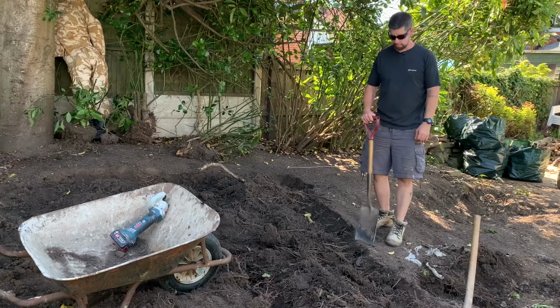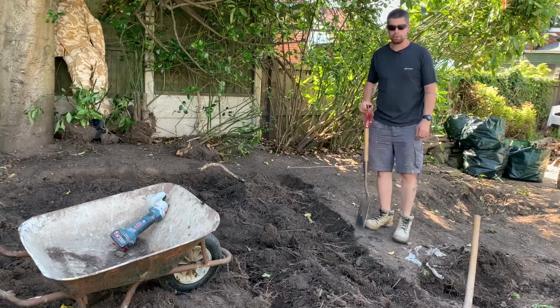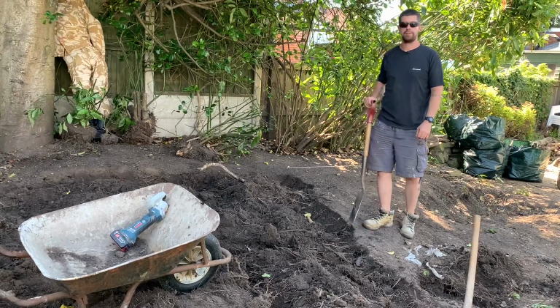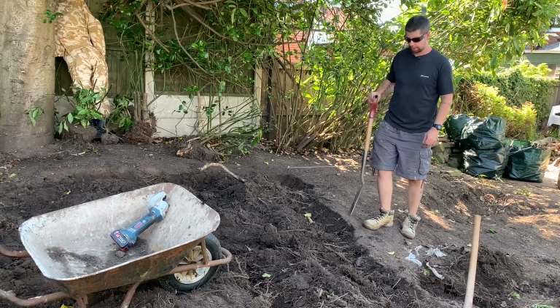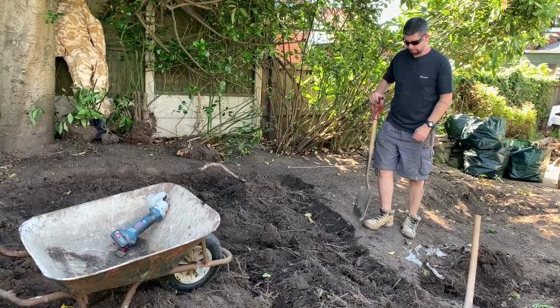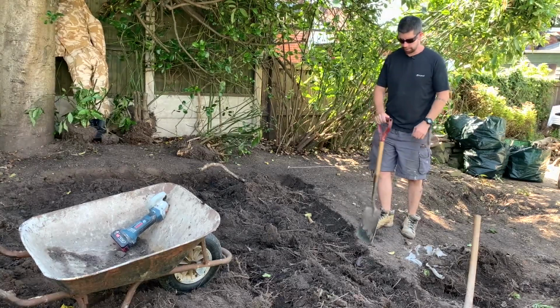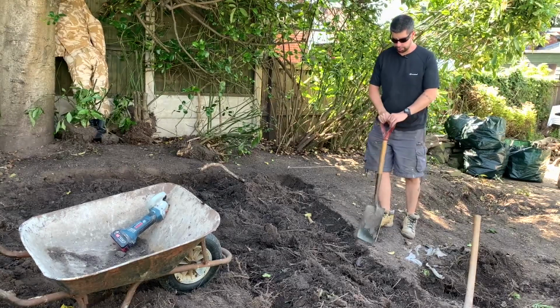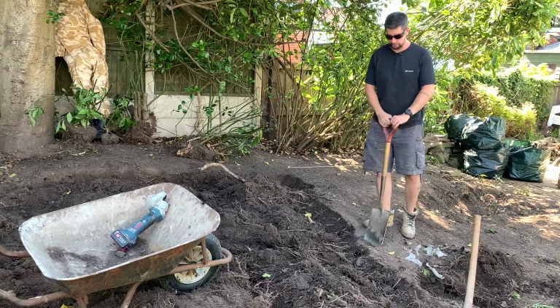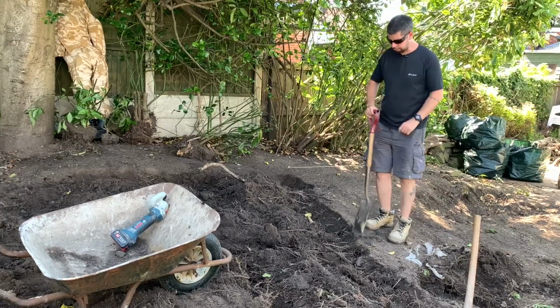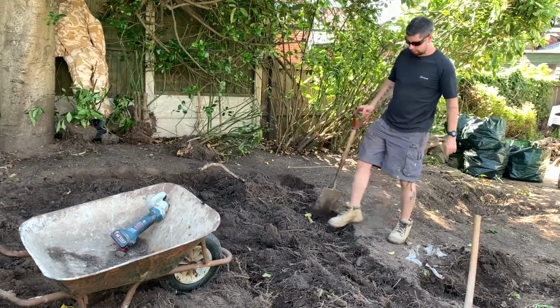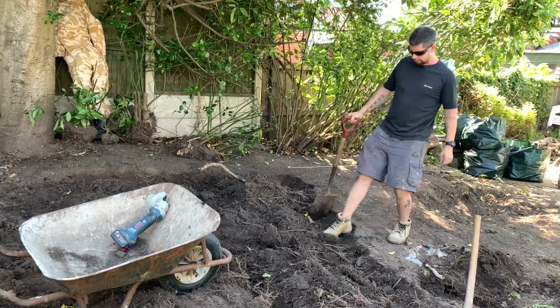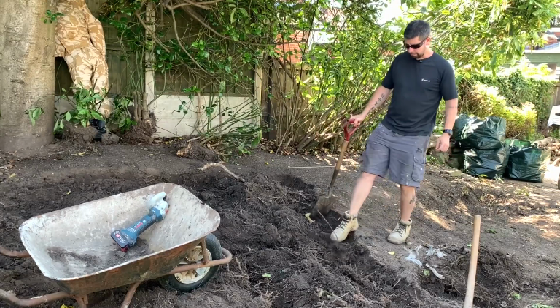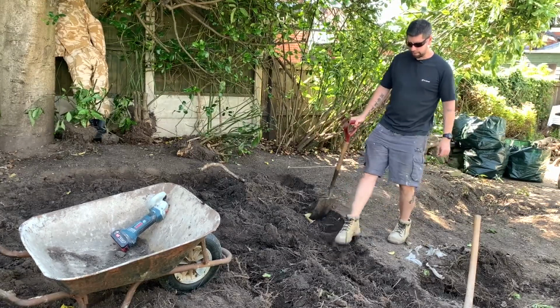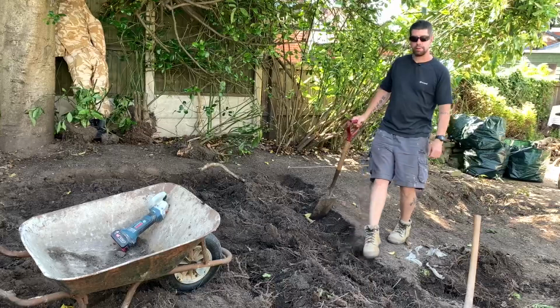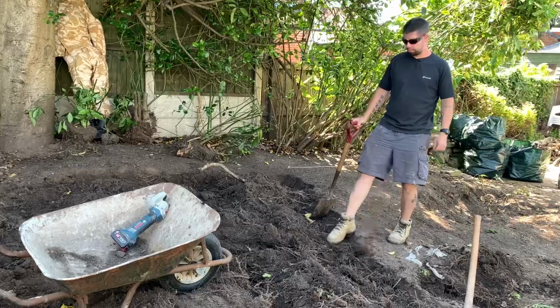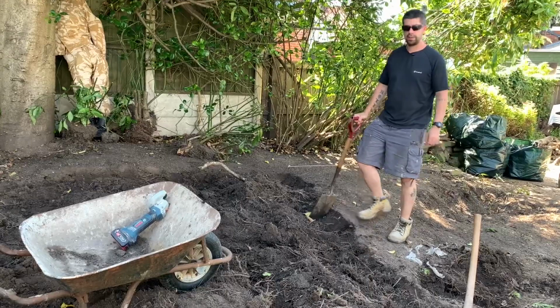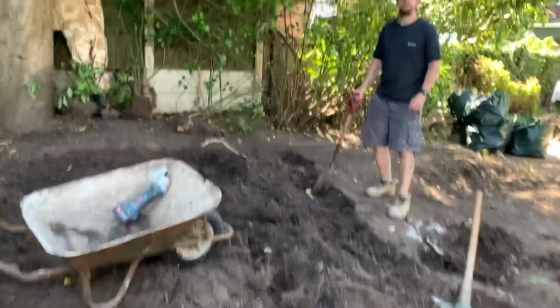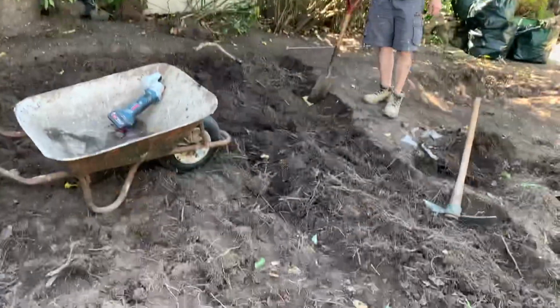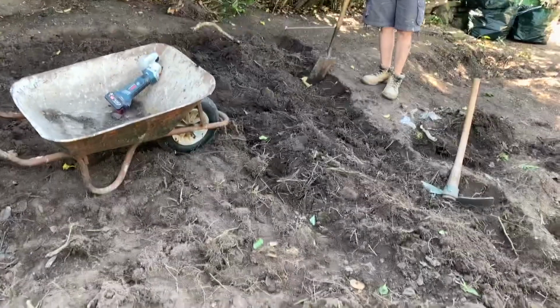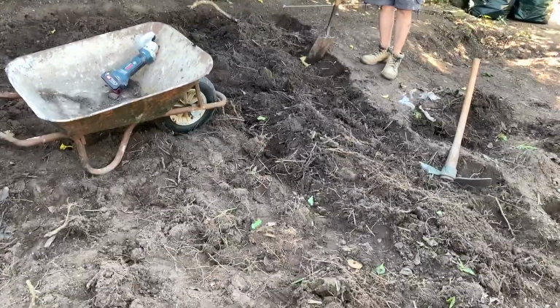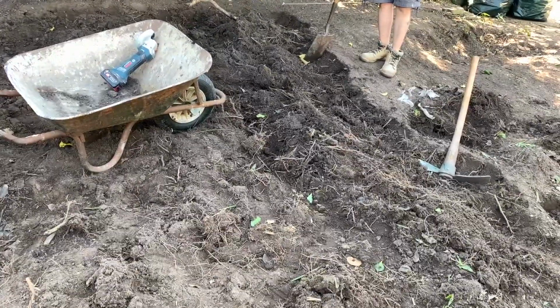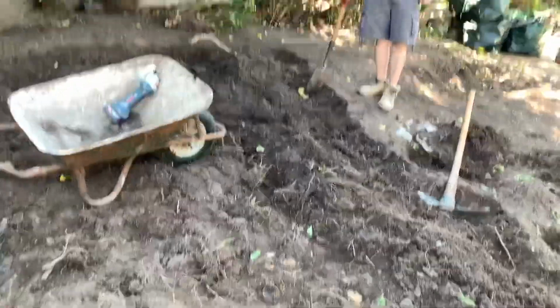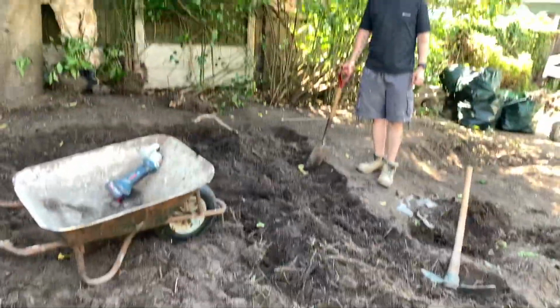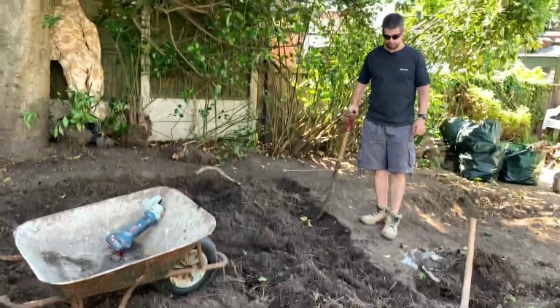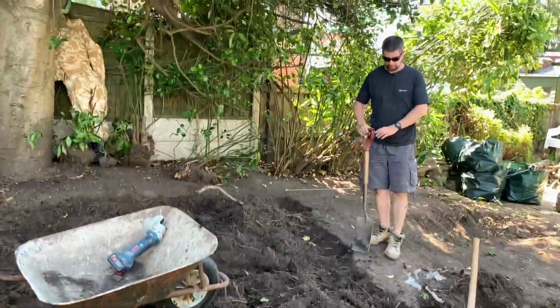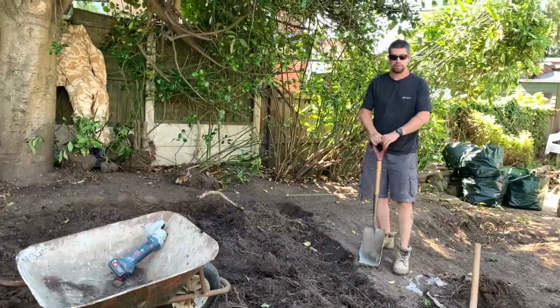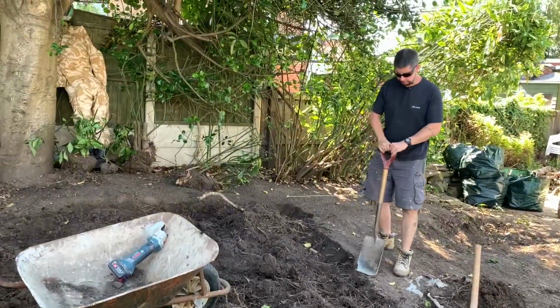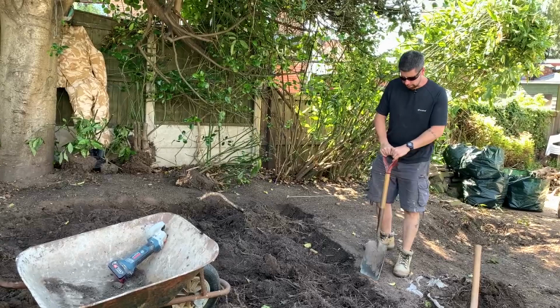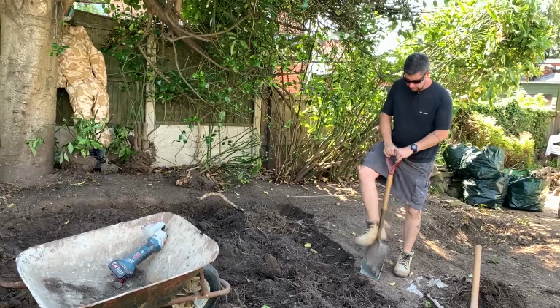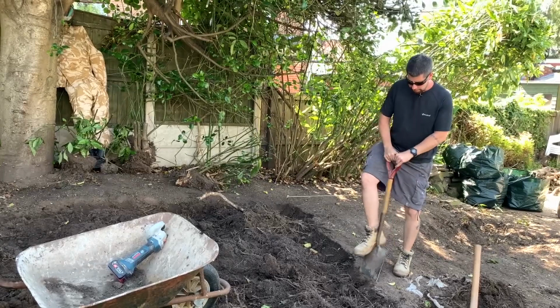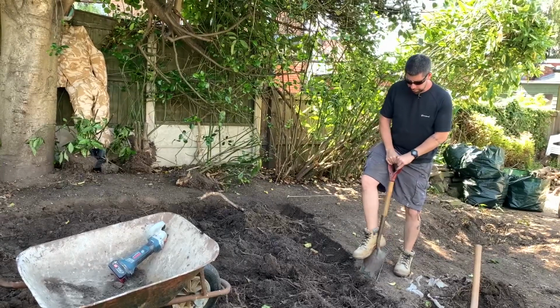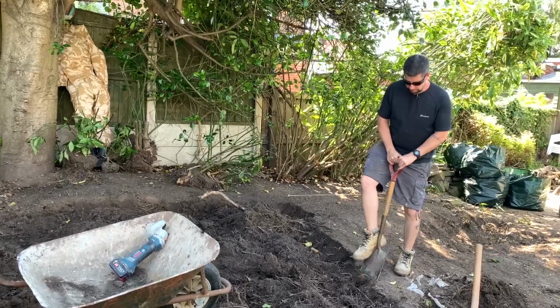Okay, so a quick tip for you. If you're digging through soil with a lot of roots in it, like I am here — all them roots there — it's quite hard to get your spade through them.